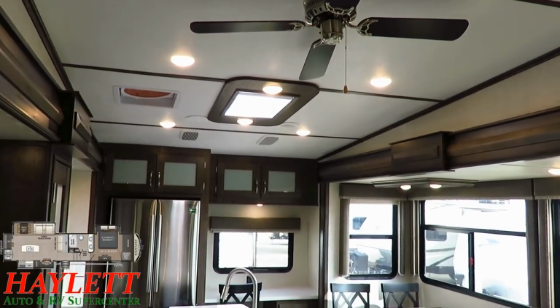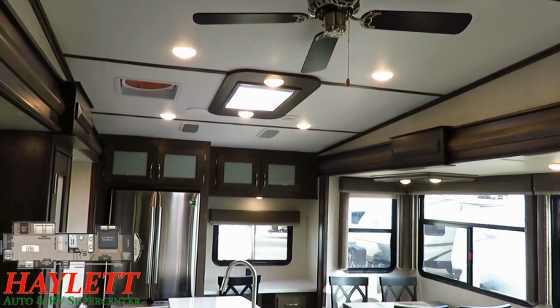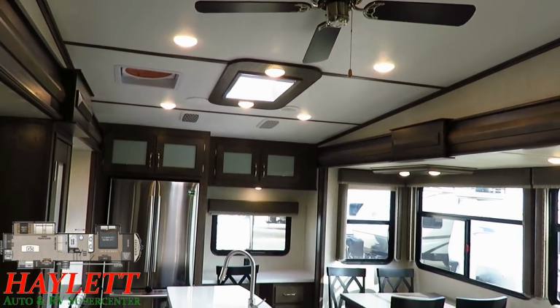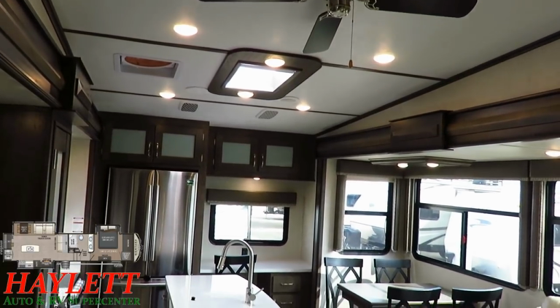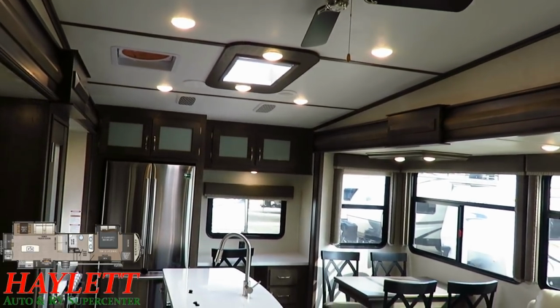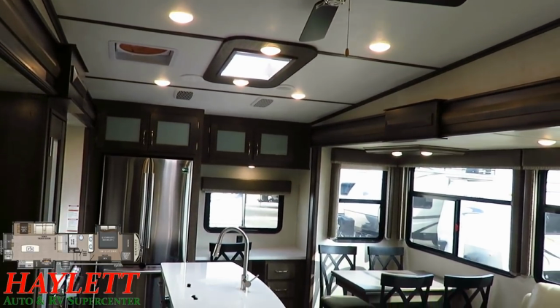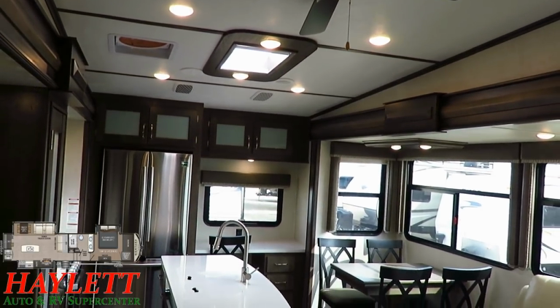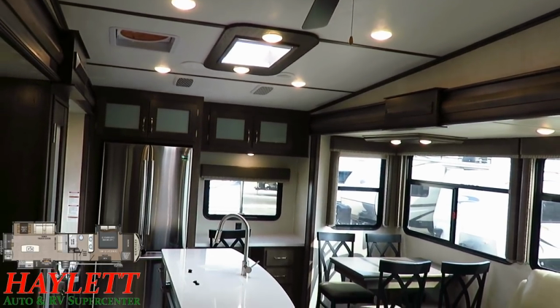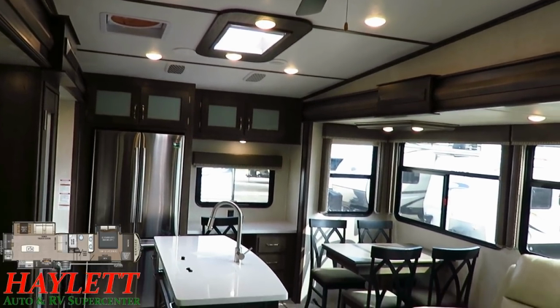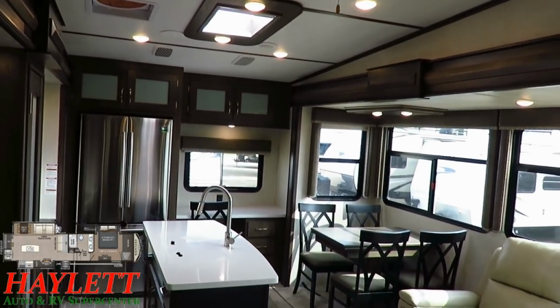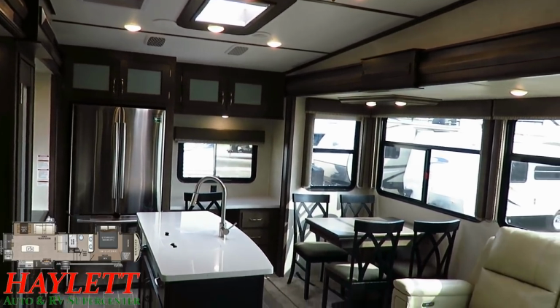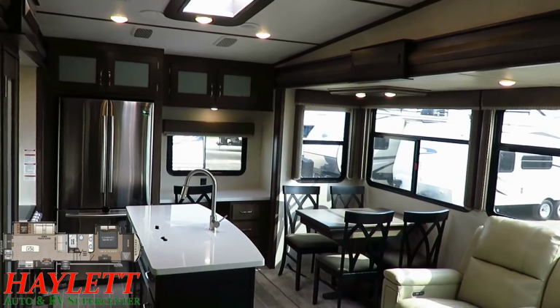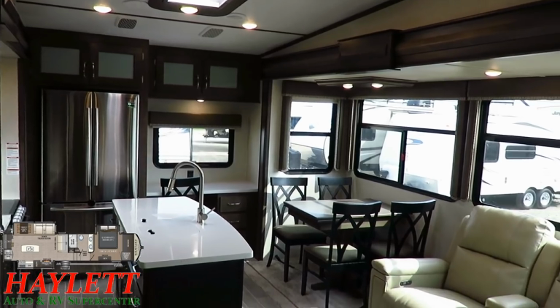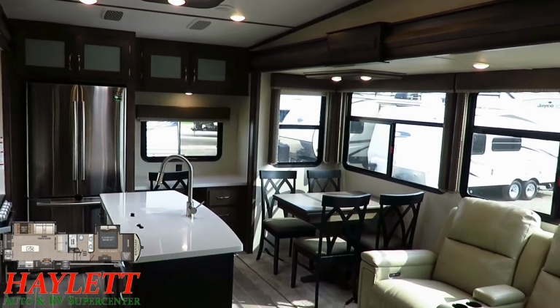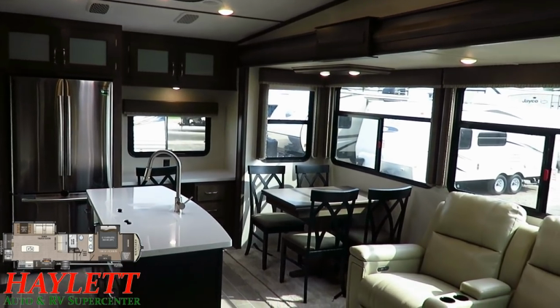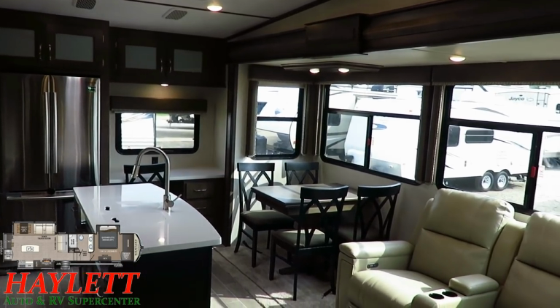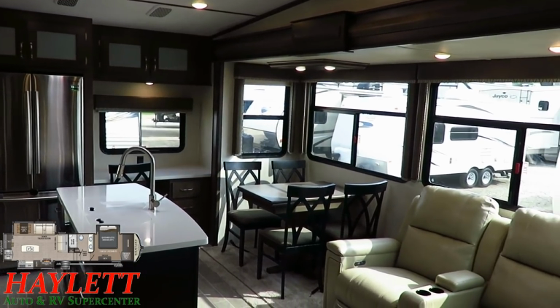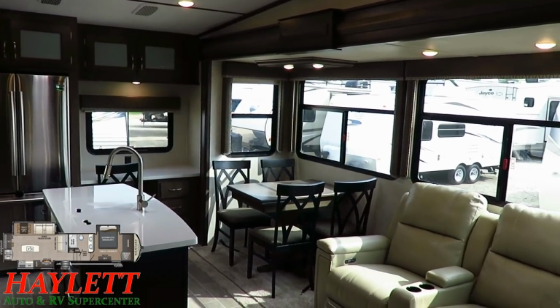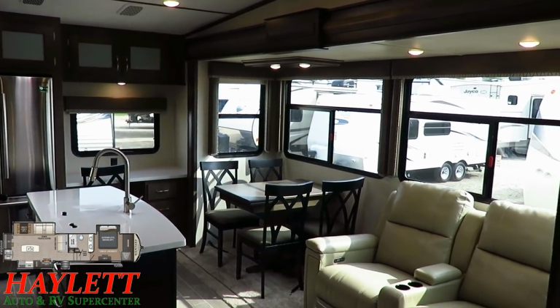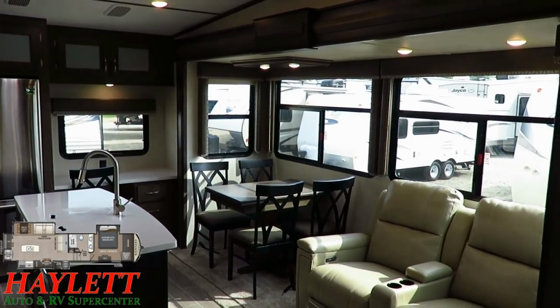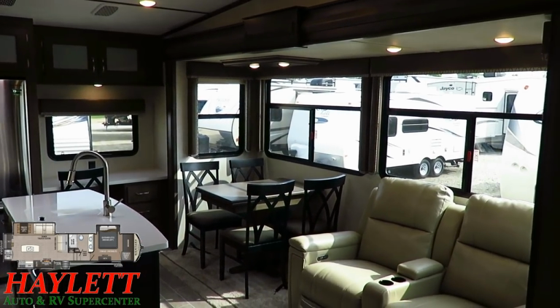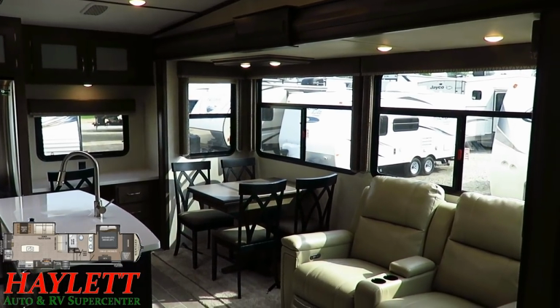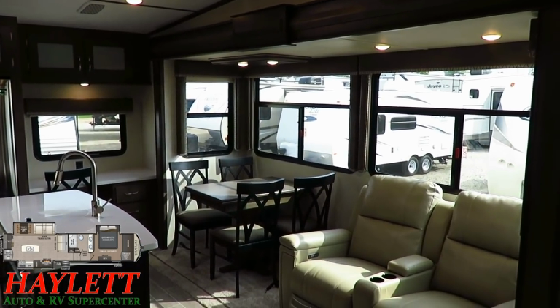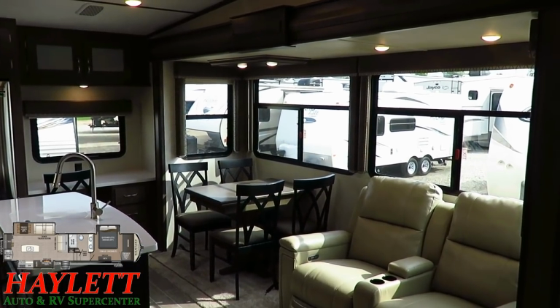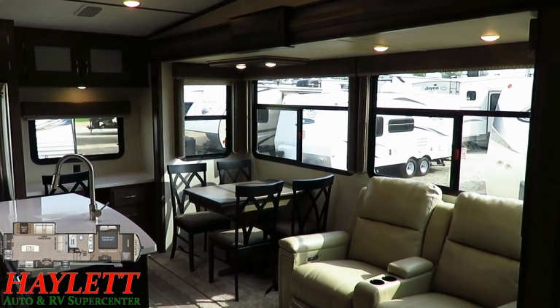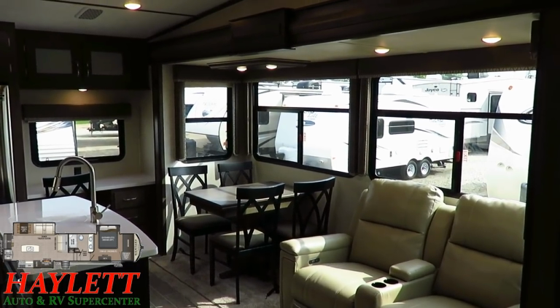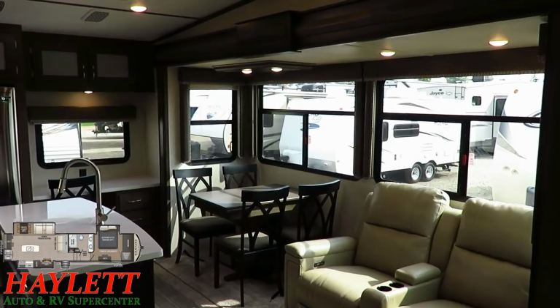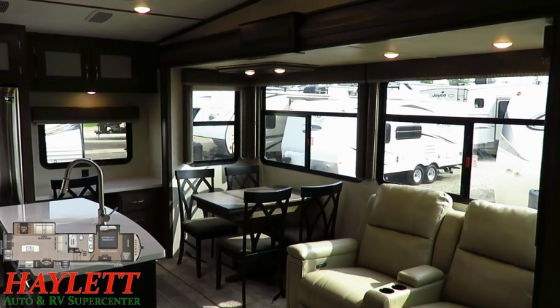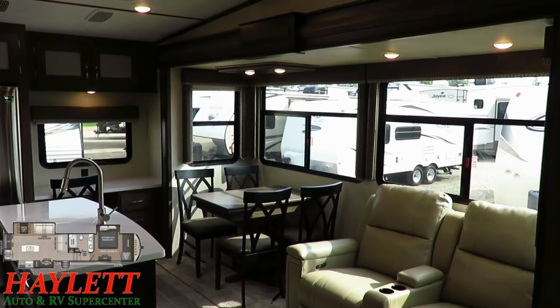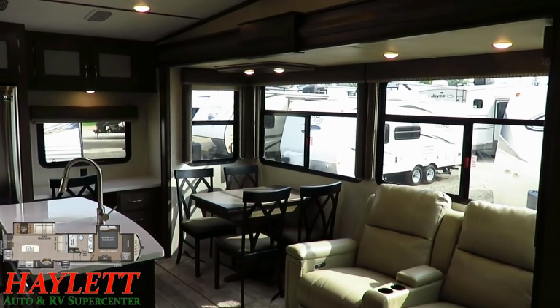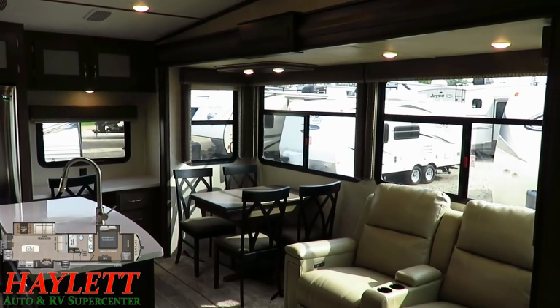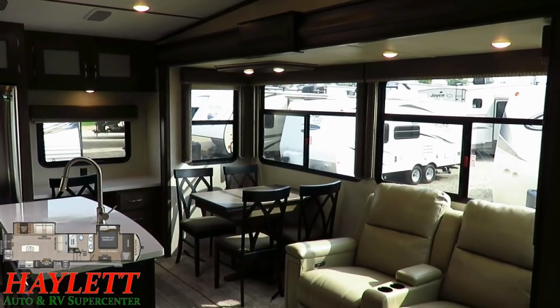You can see the skylight above the kitchen for that extra ambient light, plus a flood of light coming in from those maximum-size windows in one of the two opposing six-and-a-half-foot-tall slides.